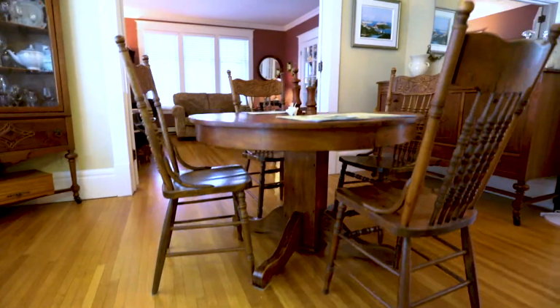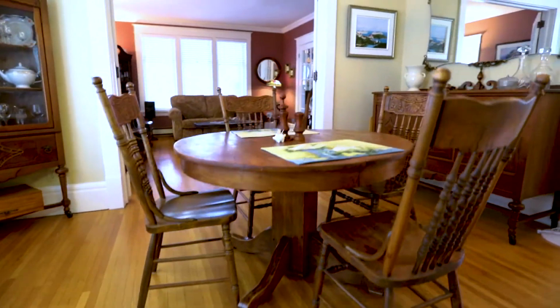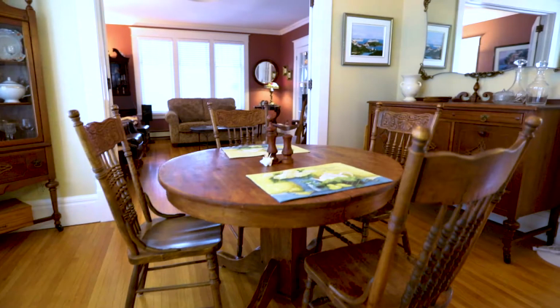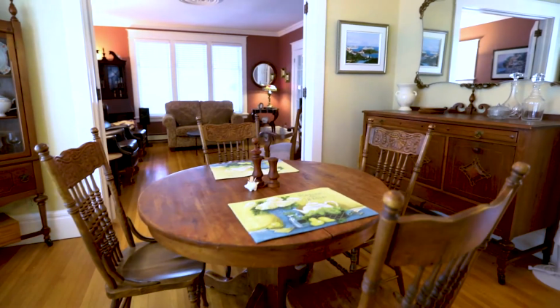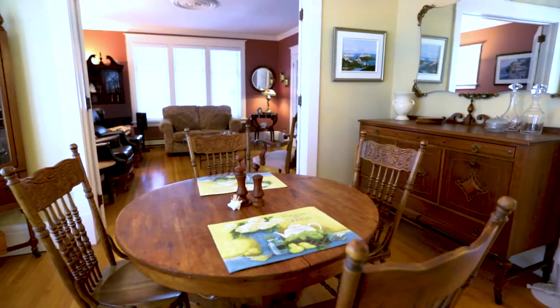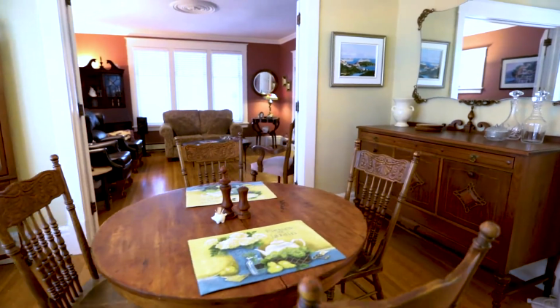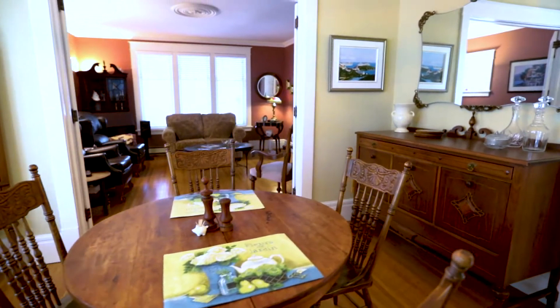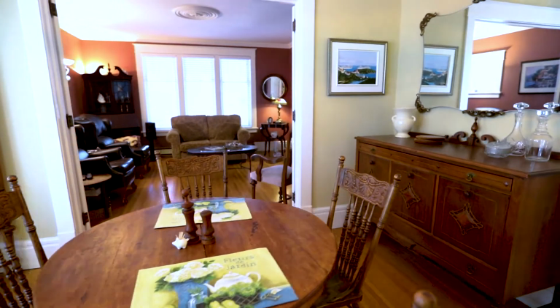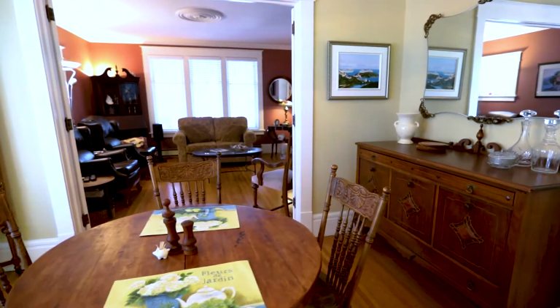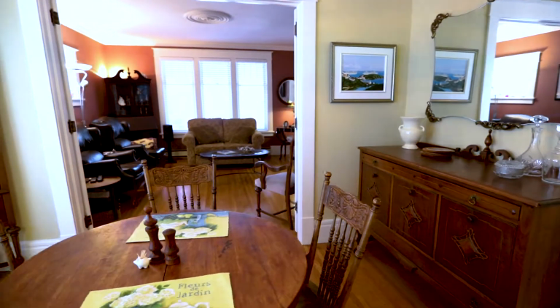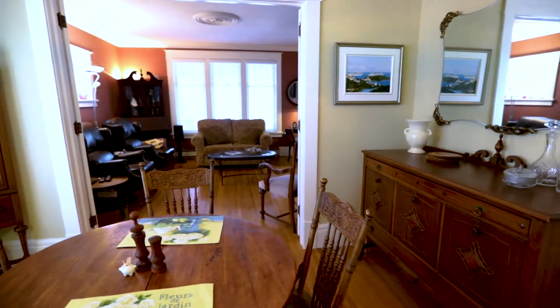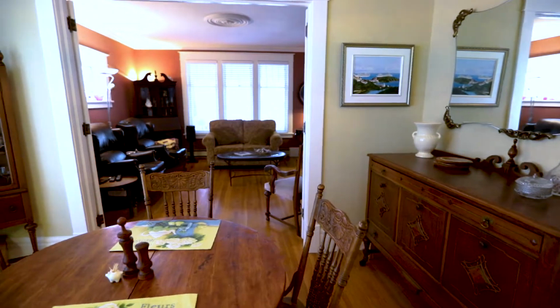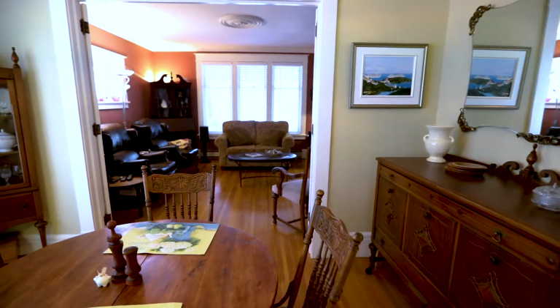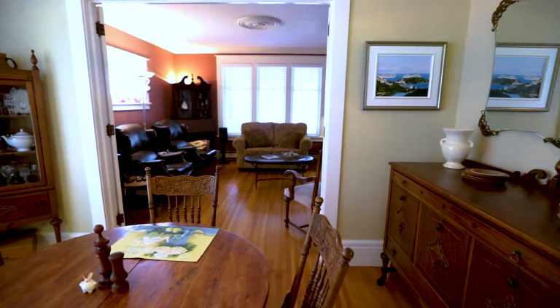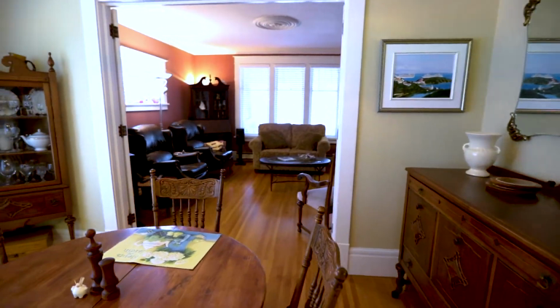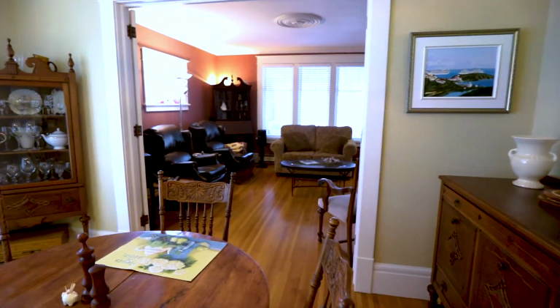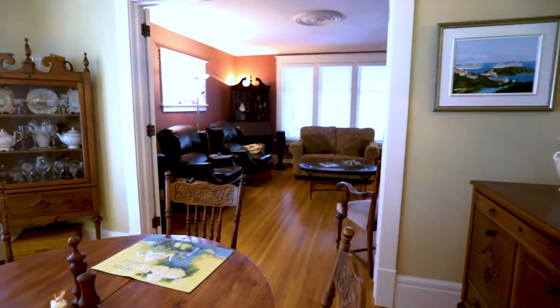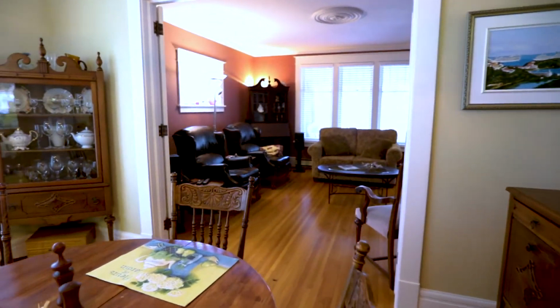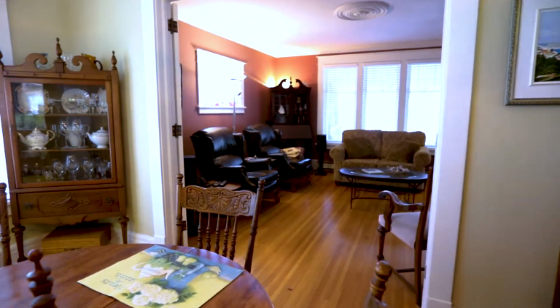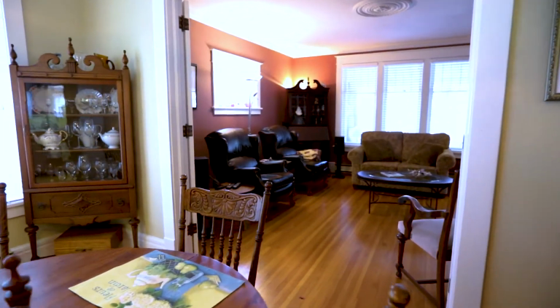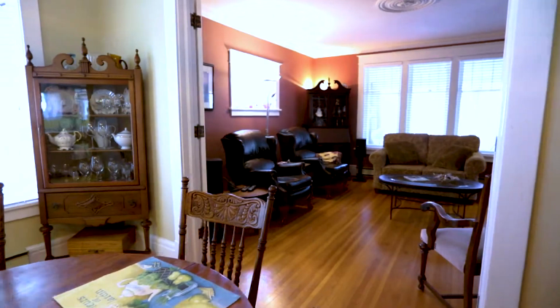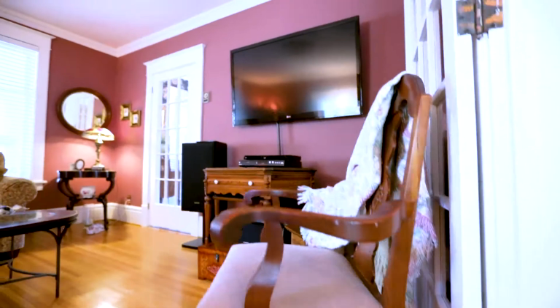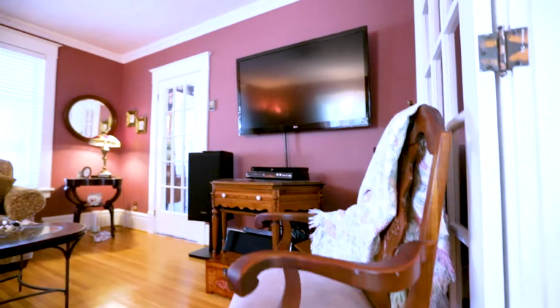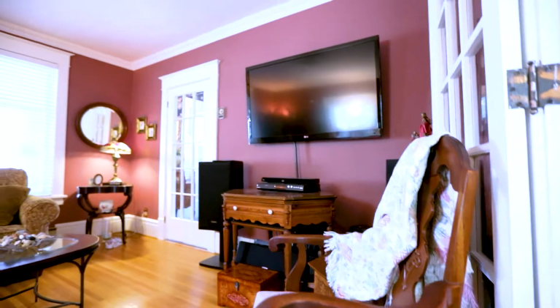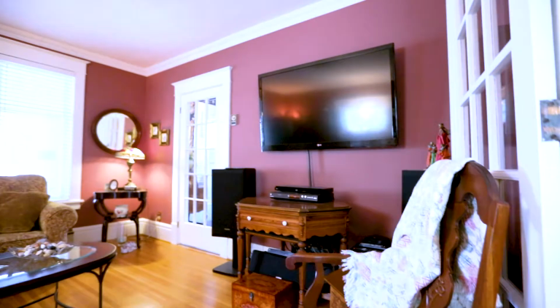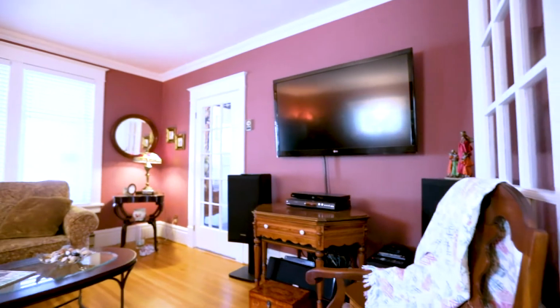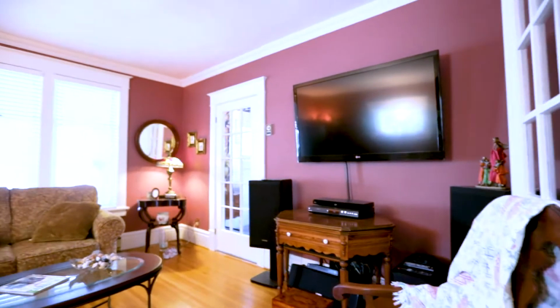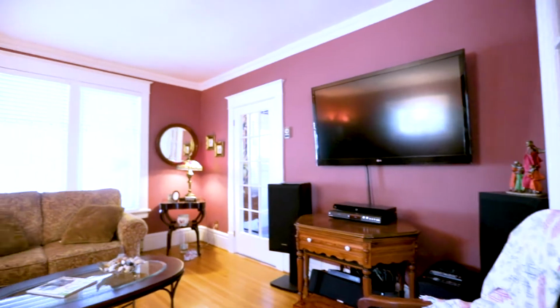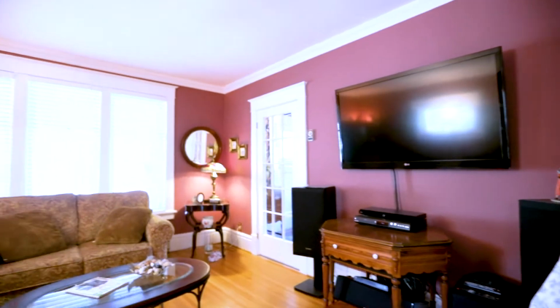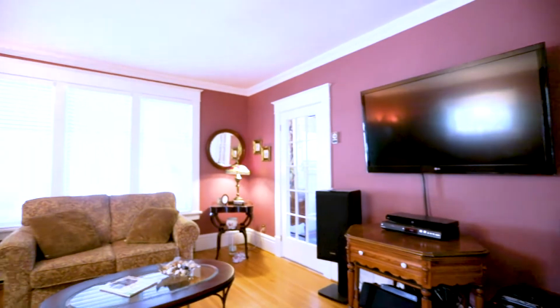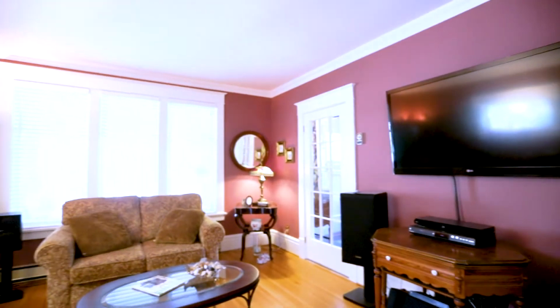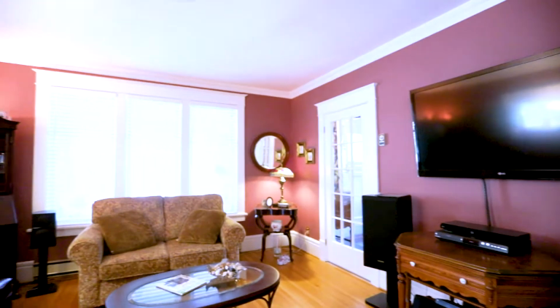Gleaming hardwood floors are illuminated by natural light pouring in from the windows. Wide trim and baseboards lend an air of elegance.